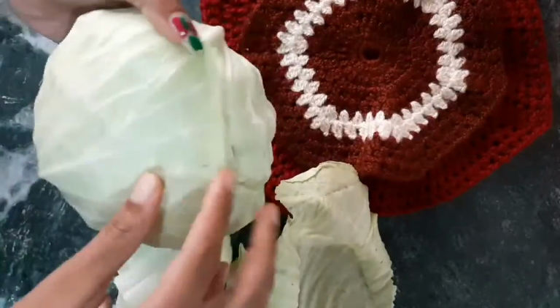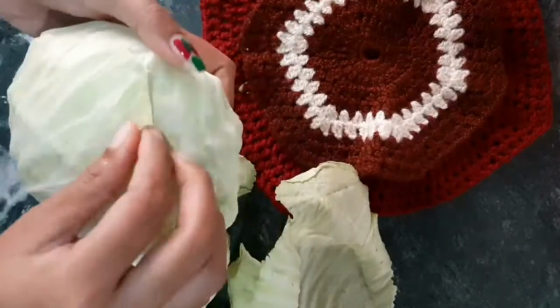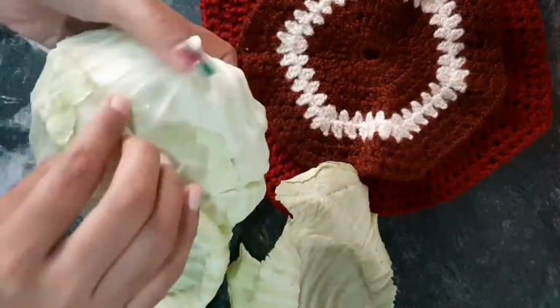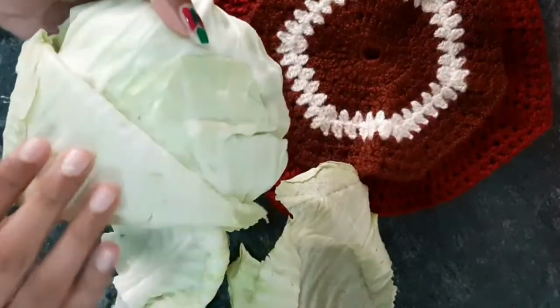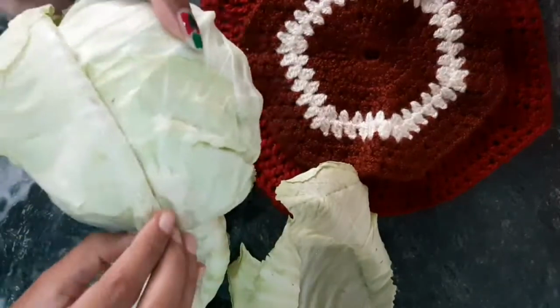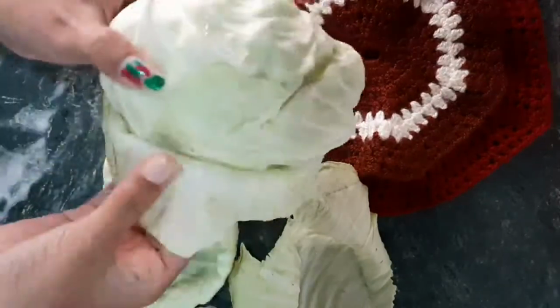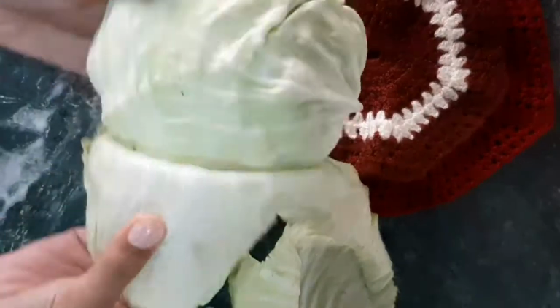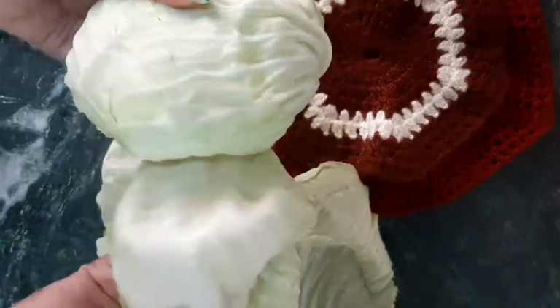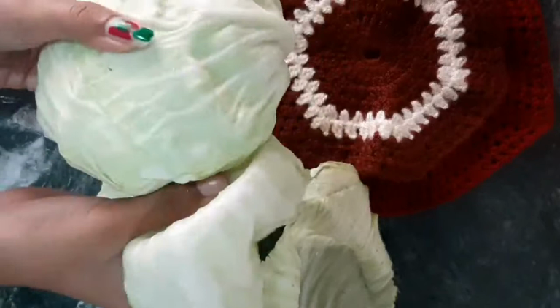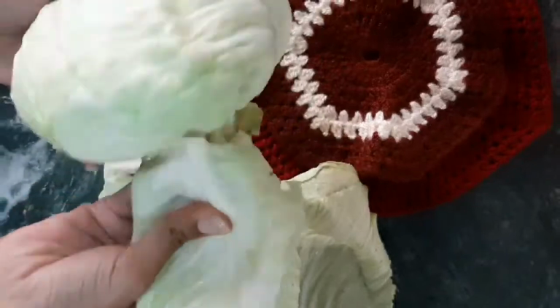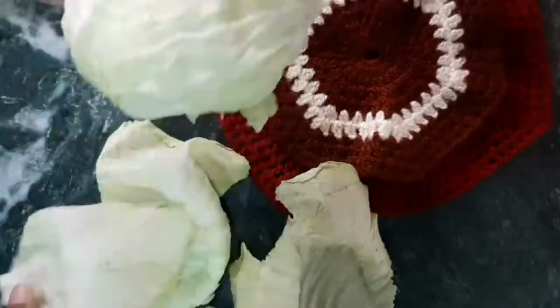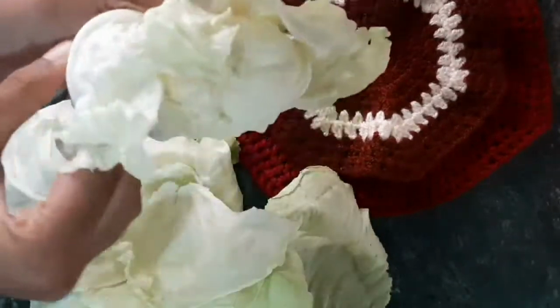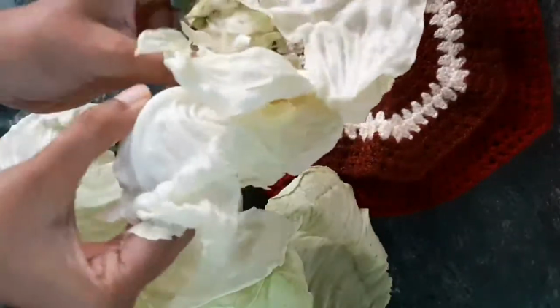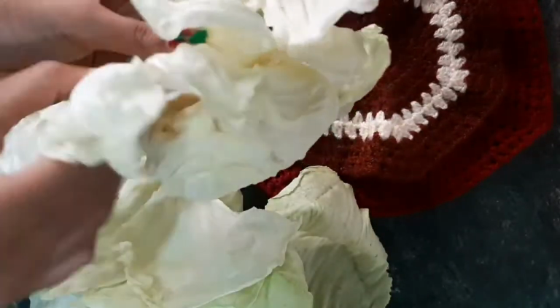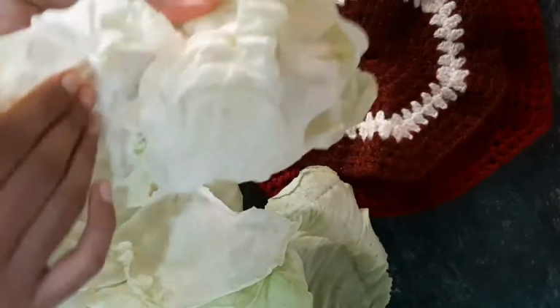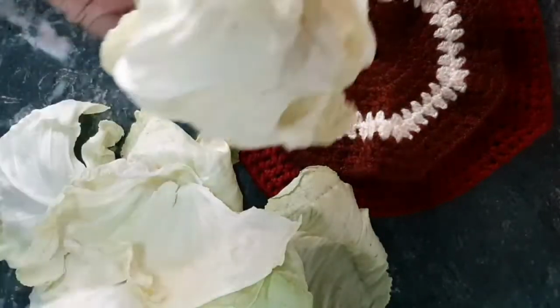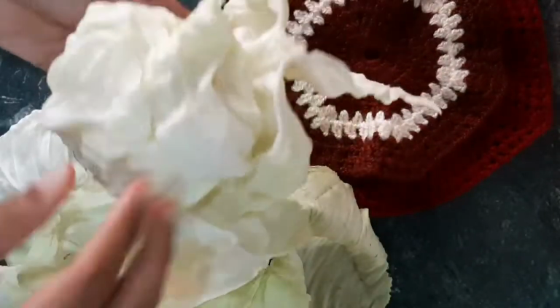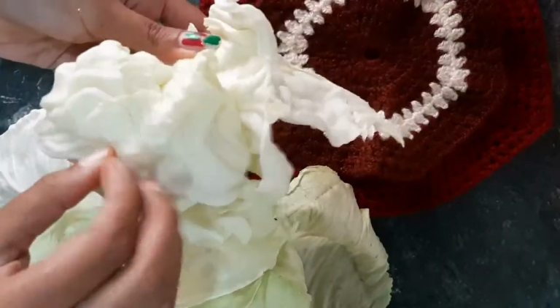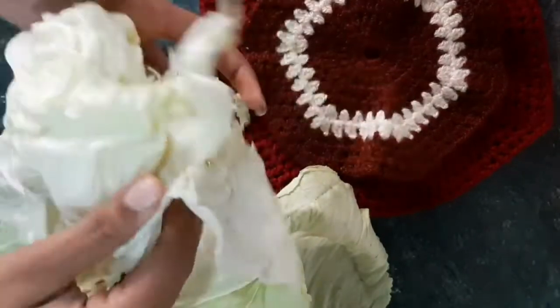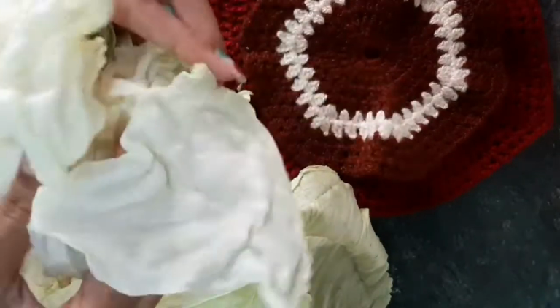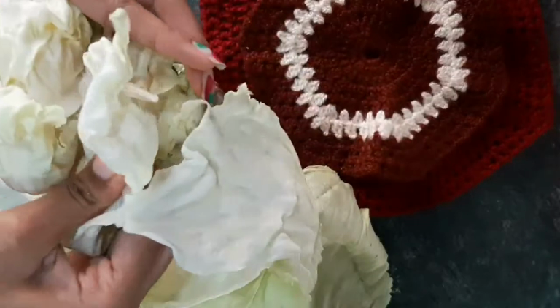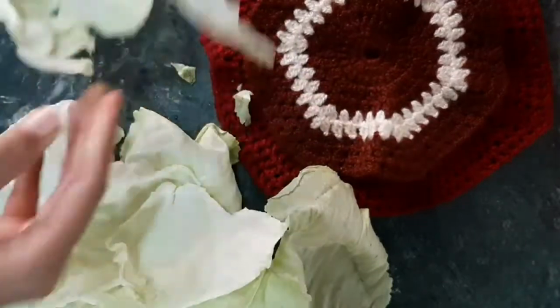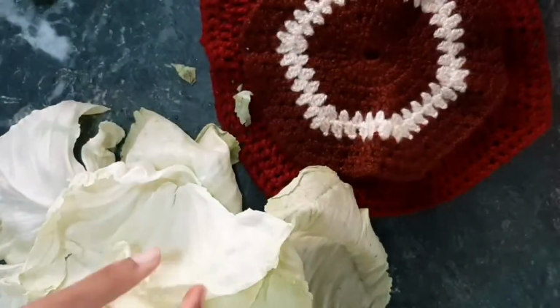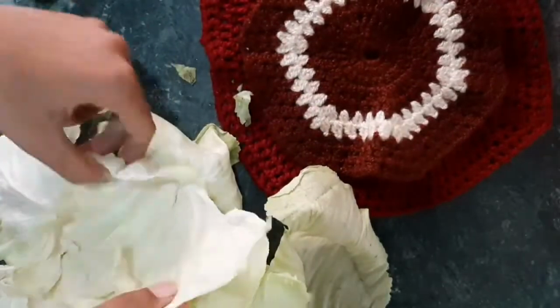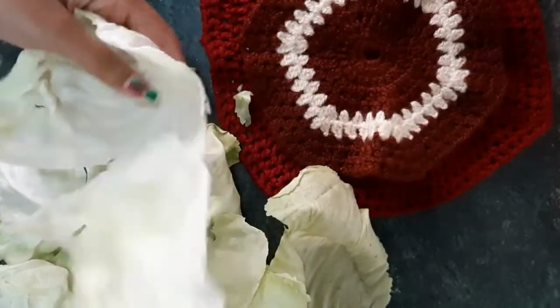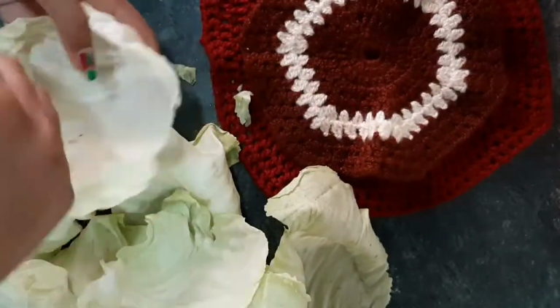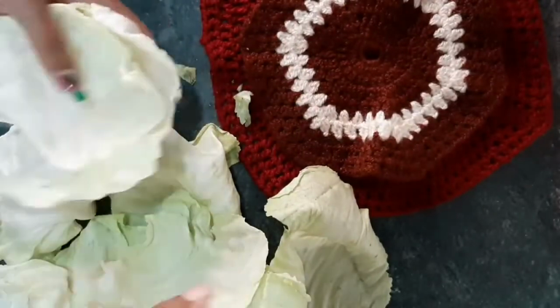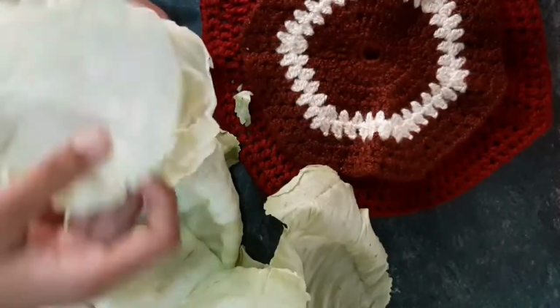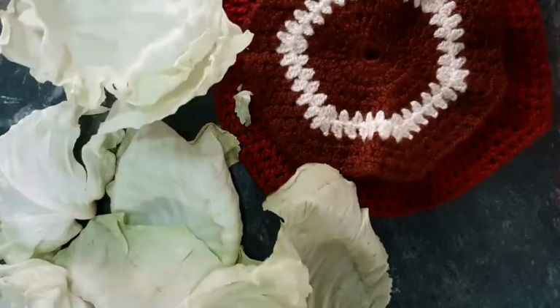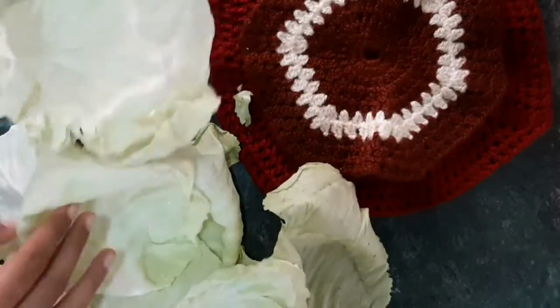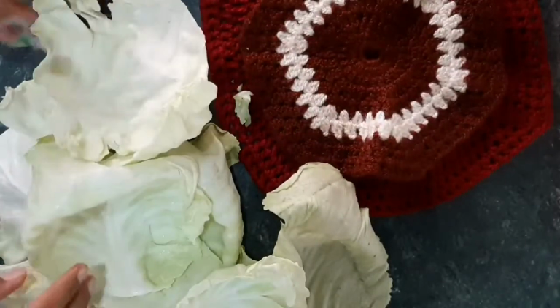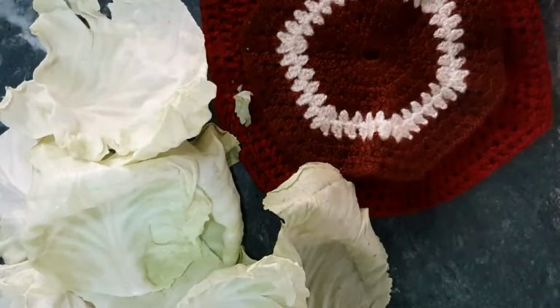If you want, you can also make a Chicken Cabbage Roll. This is a lot of healthy. The stuffings are also vegetables.